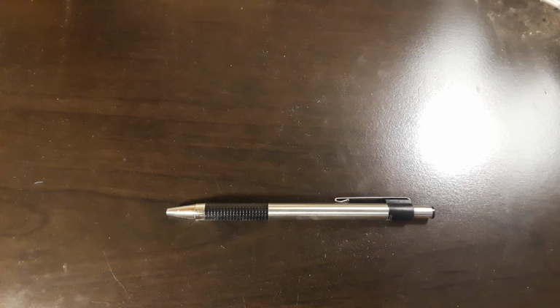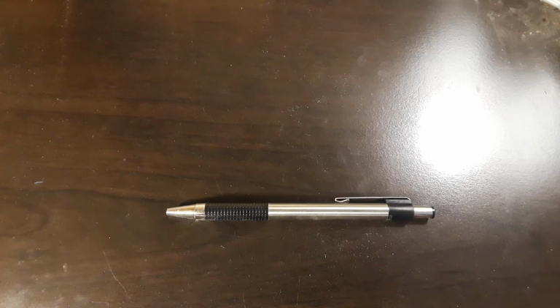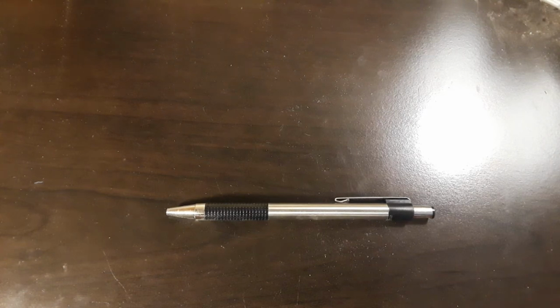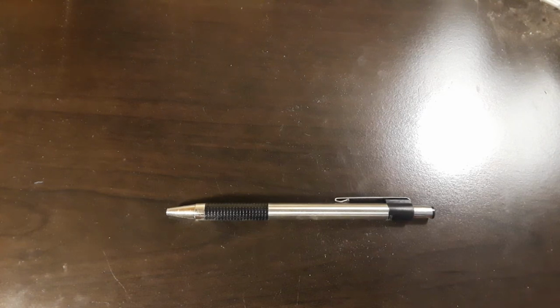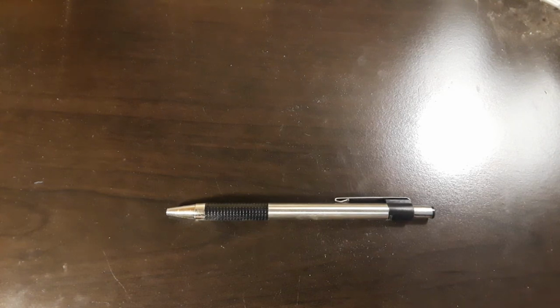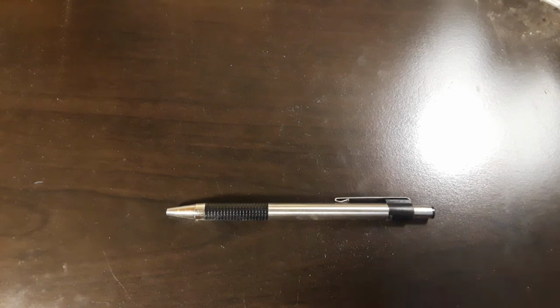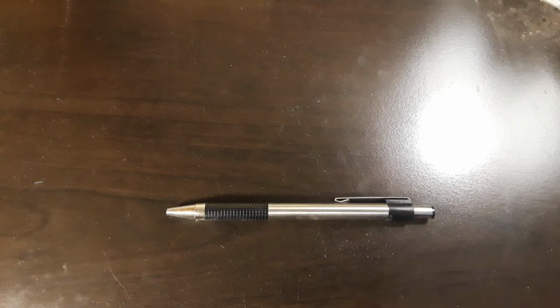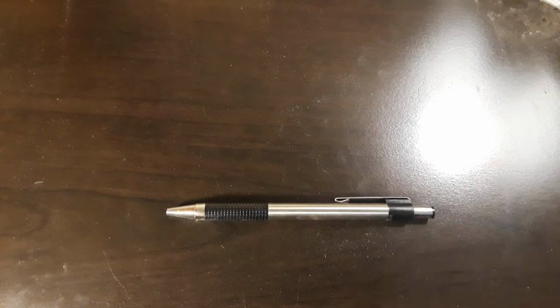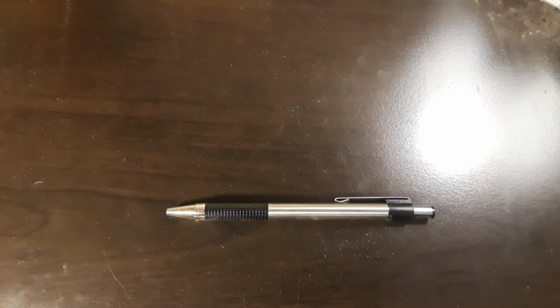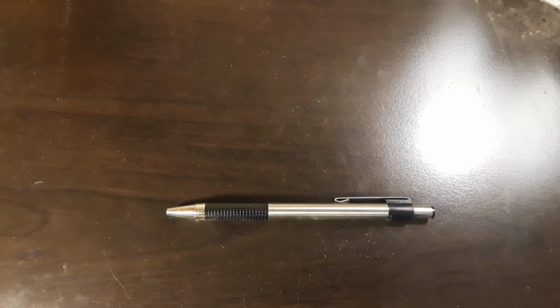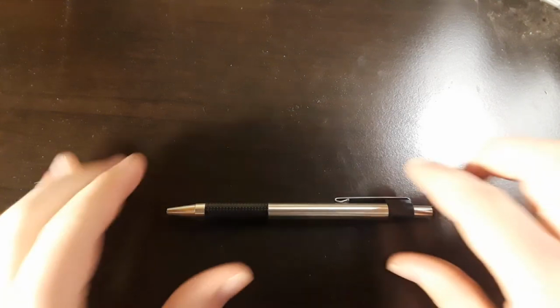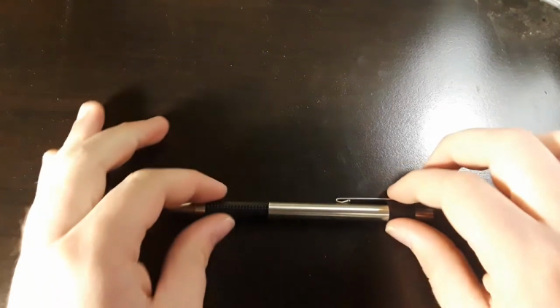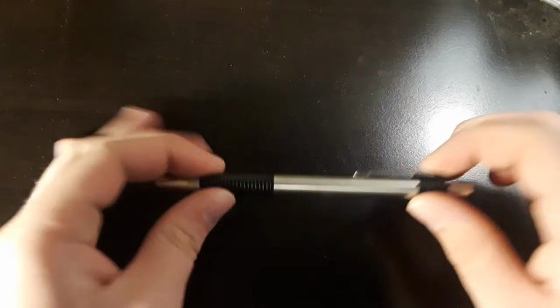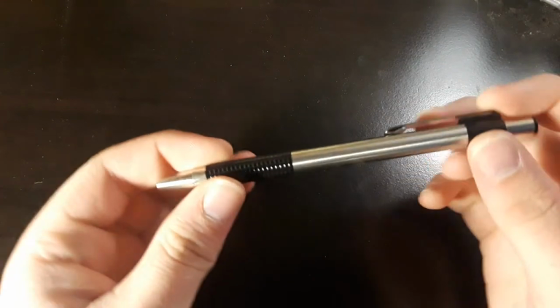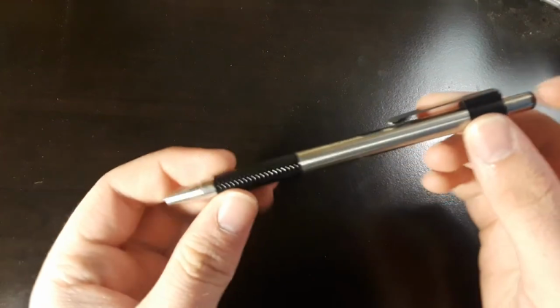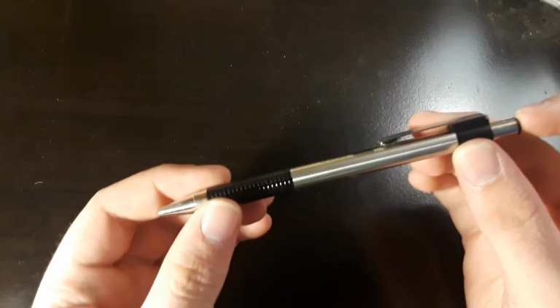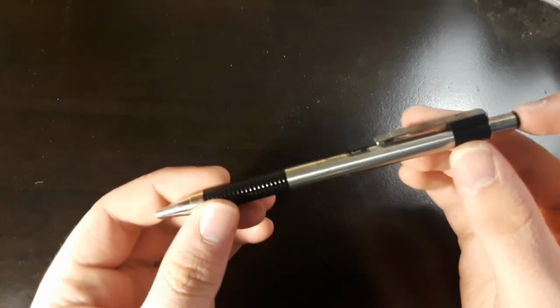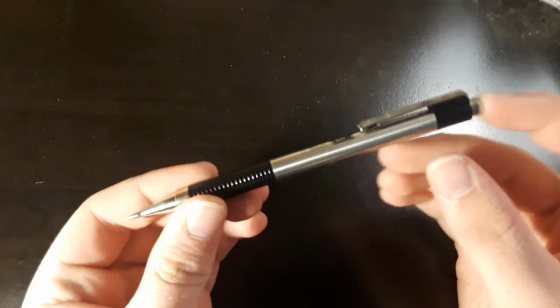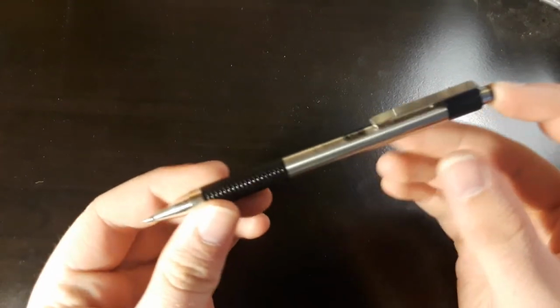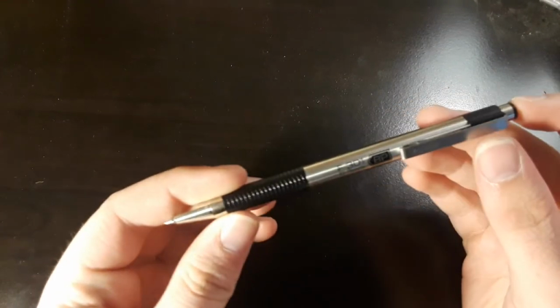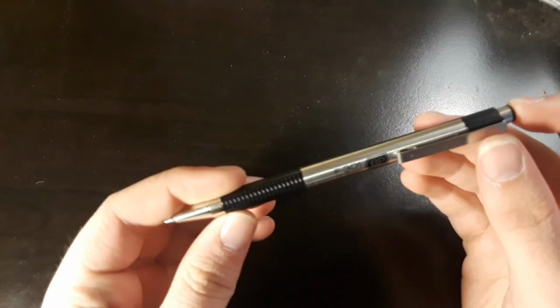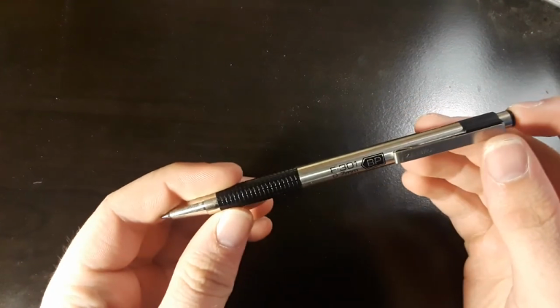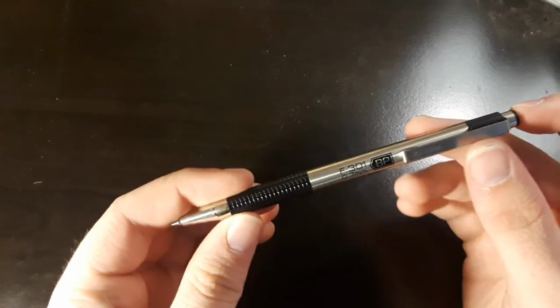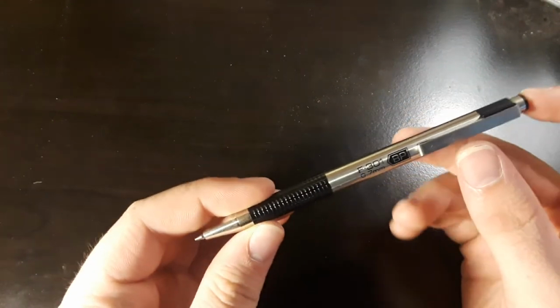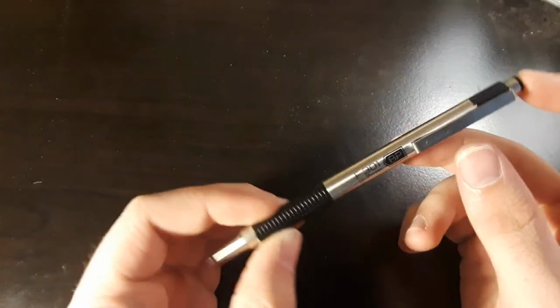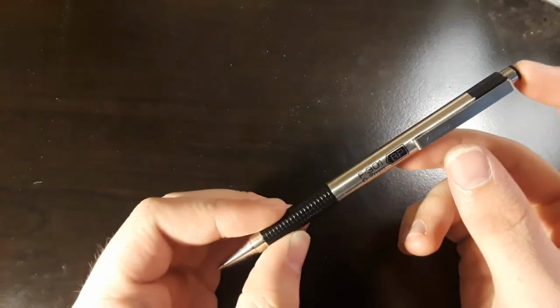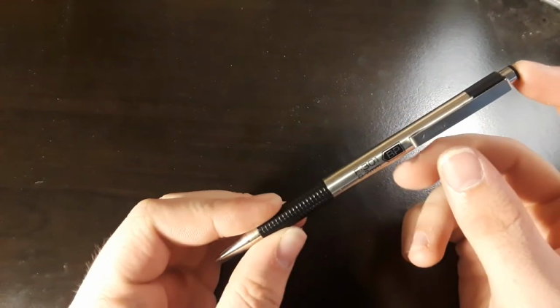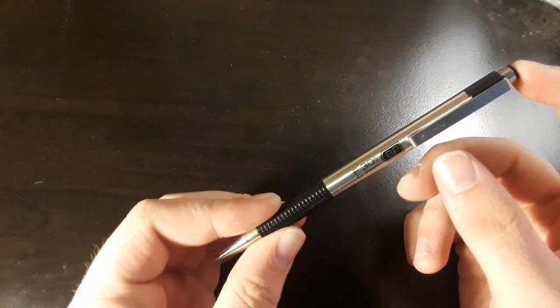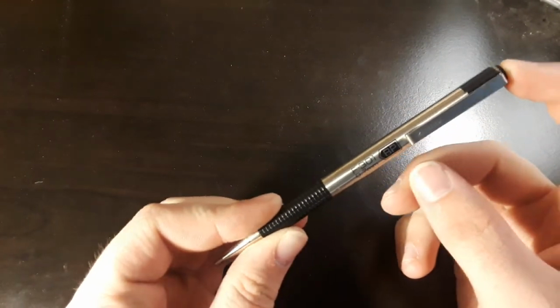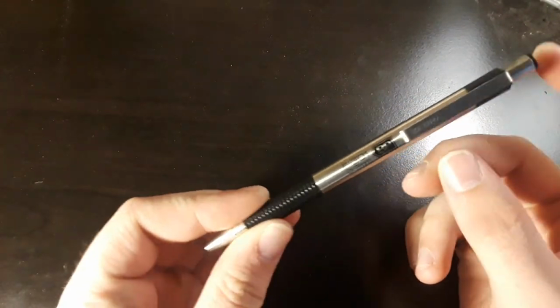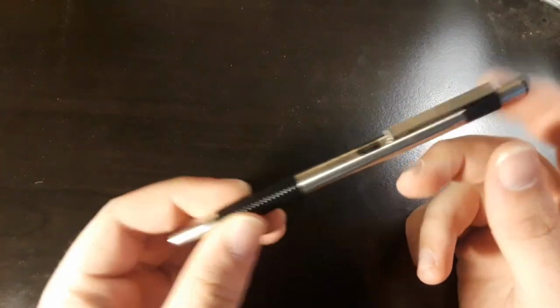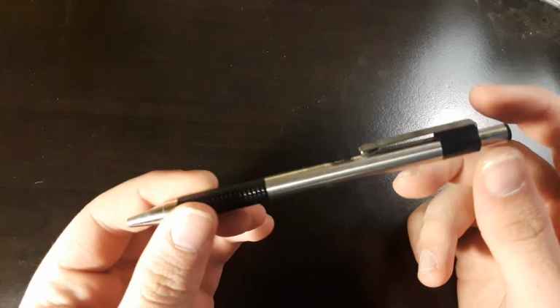Hello everybody, HowToEDC here. Today I've got a review for you of this pen. This is a Zebra F301.